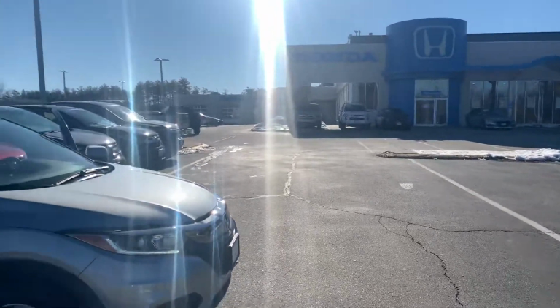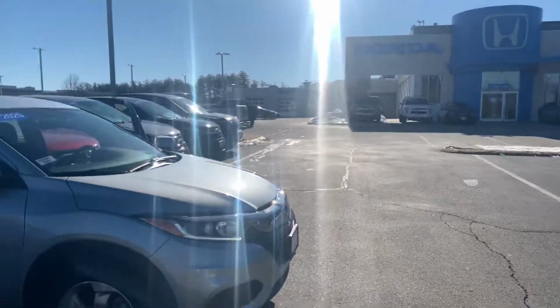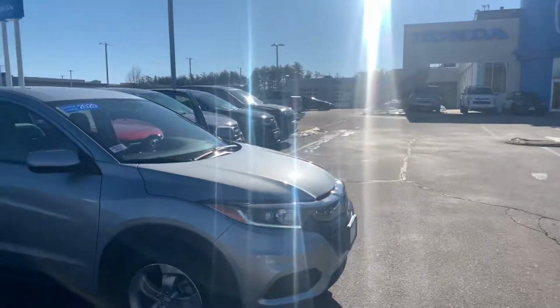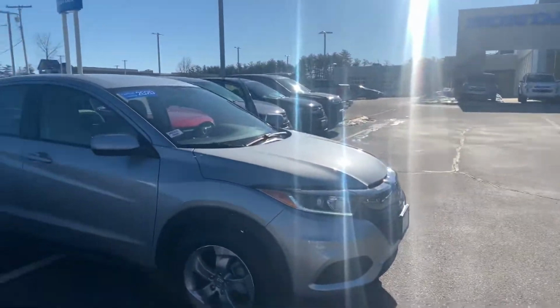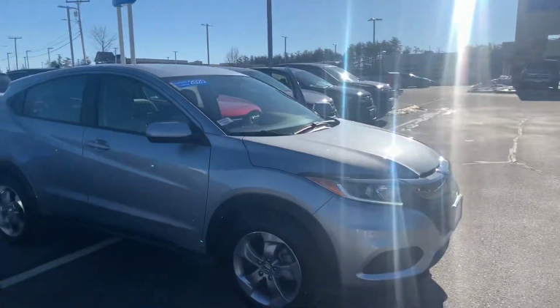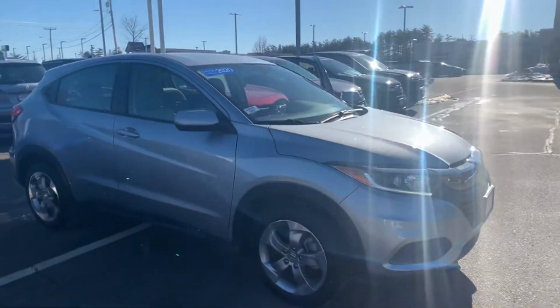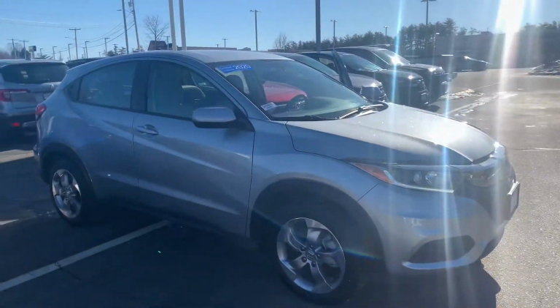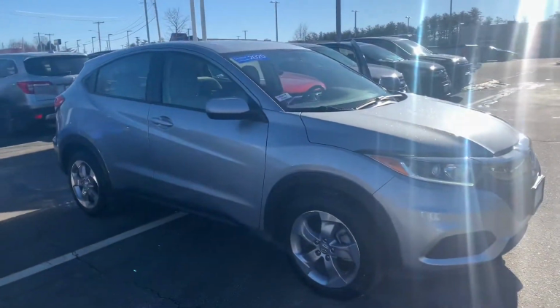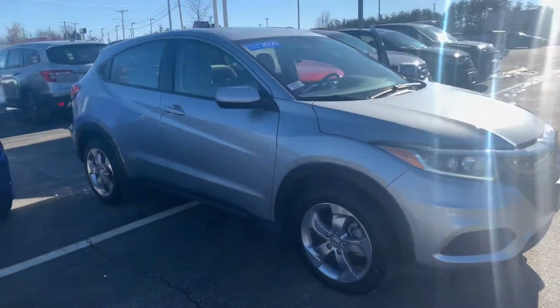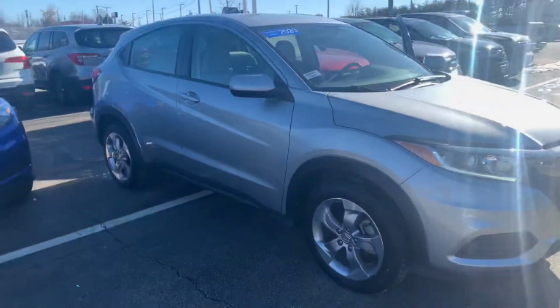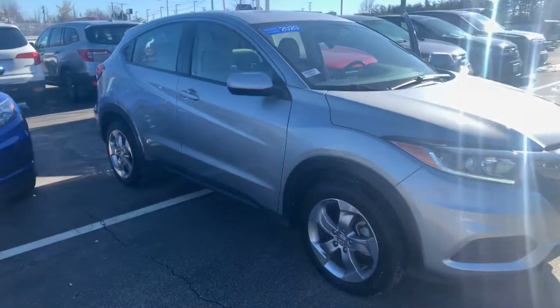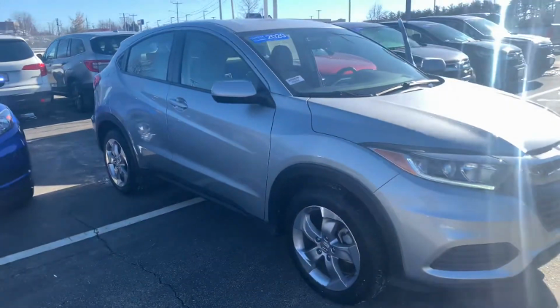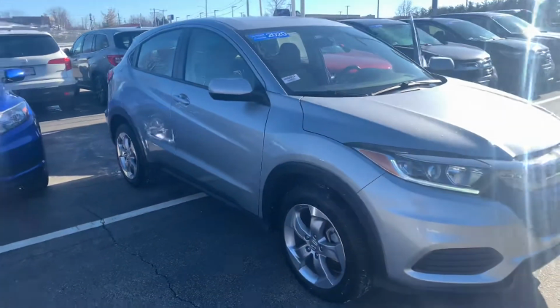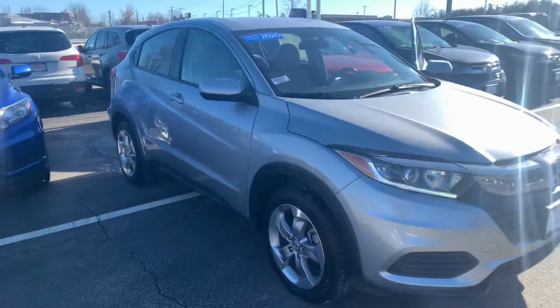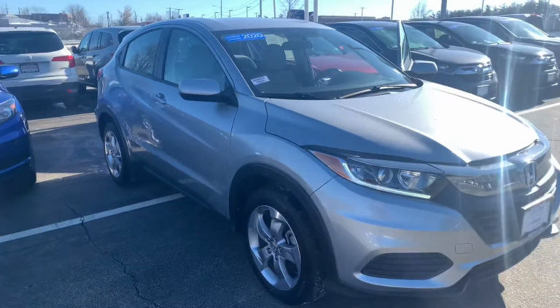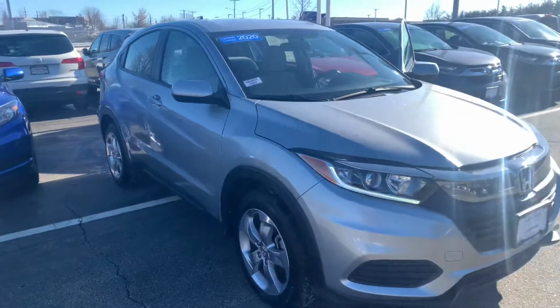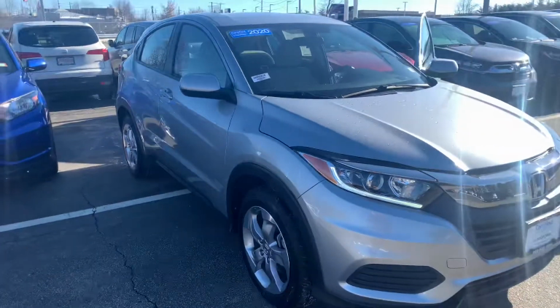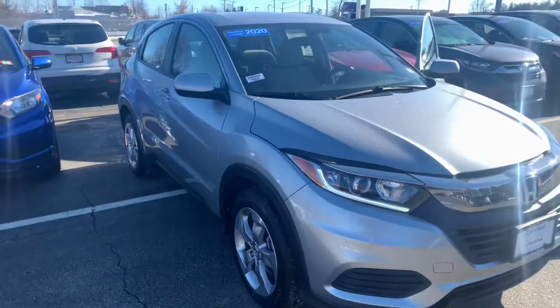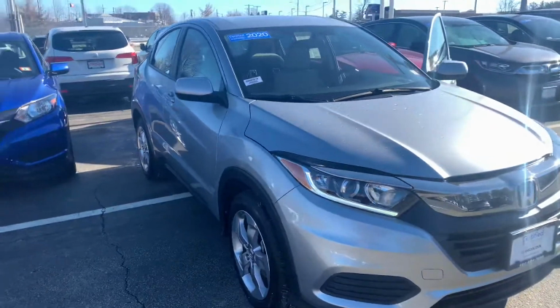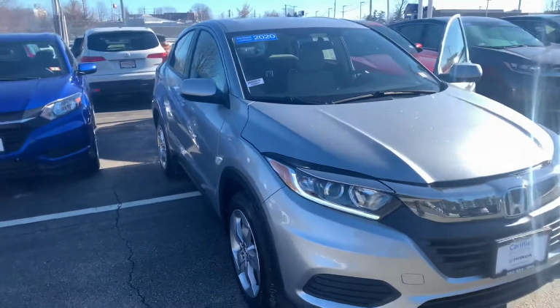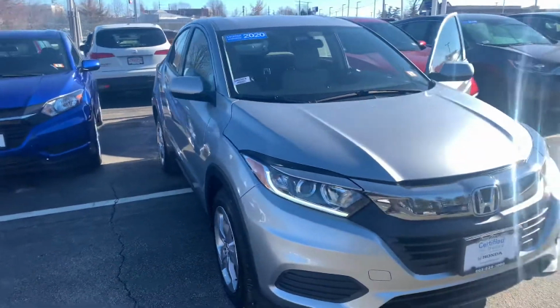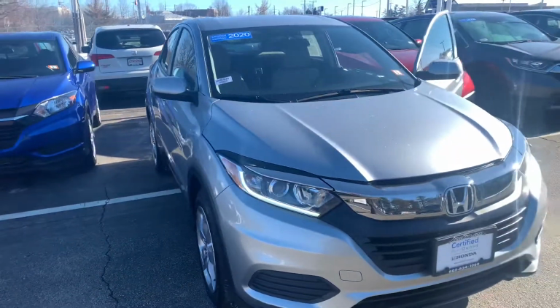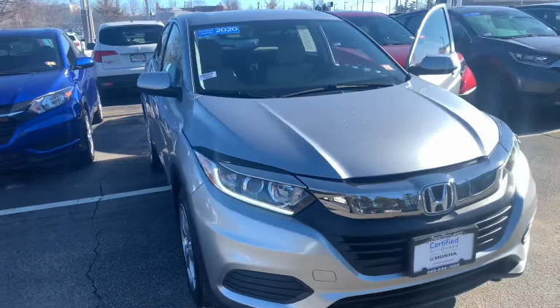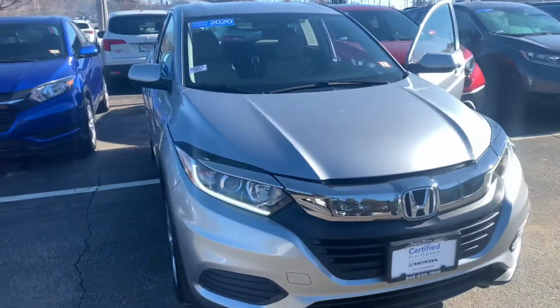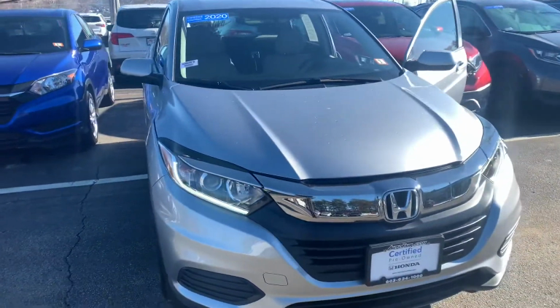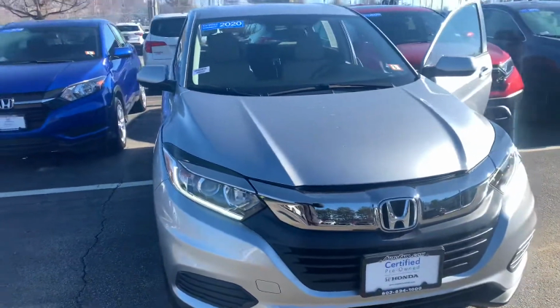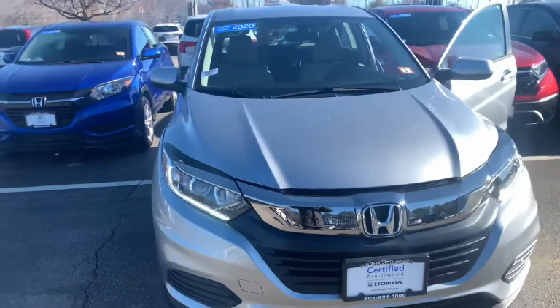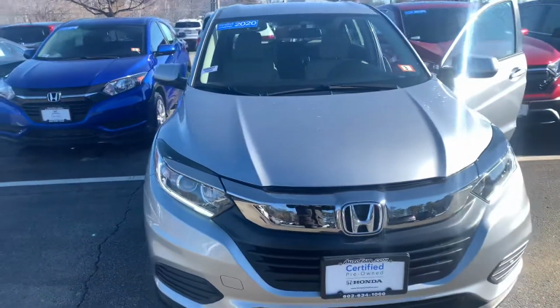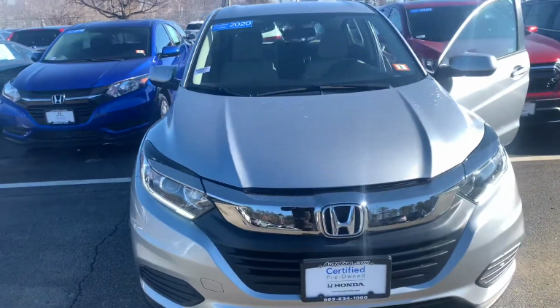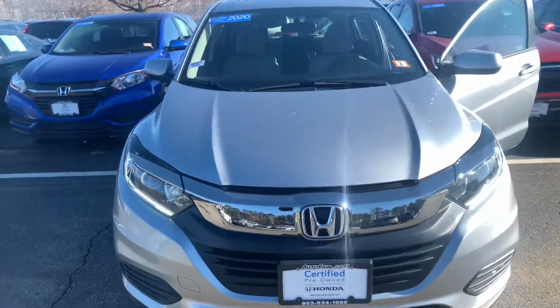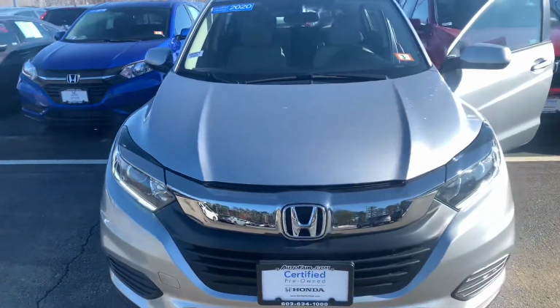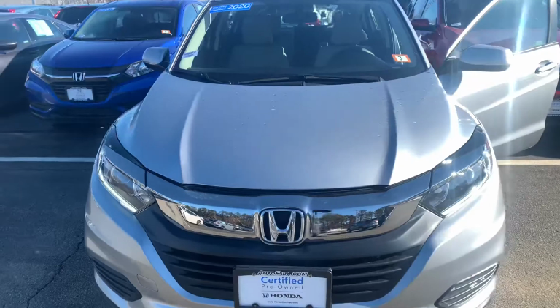Hello there, Prague. This is Bob Black over at AutoFair Honda in Manchester, New Hampshire. Thanks for your interest in this 2020 Honda HR-V LX.